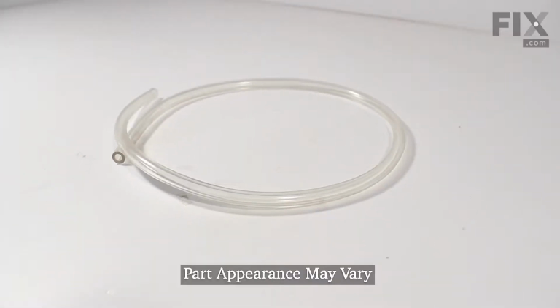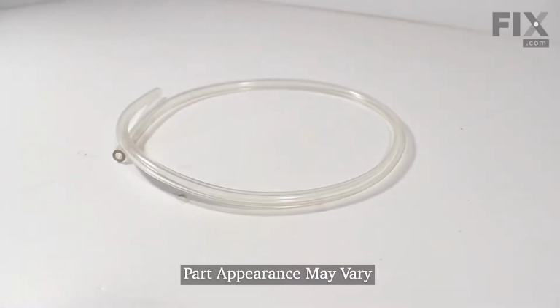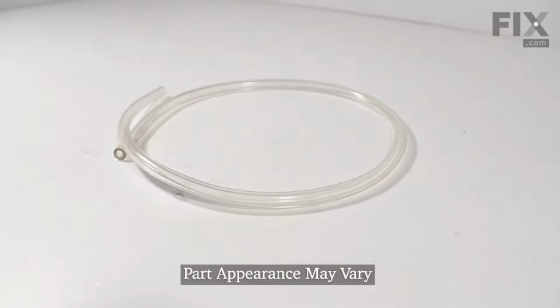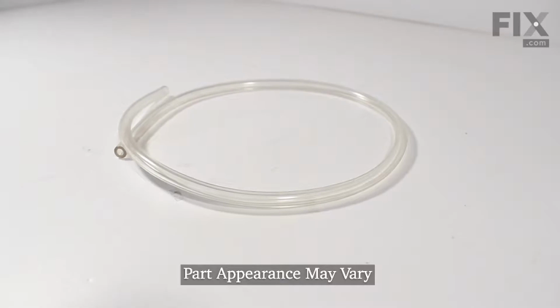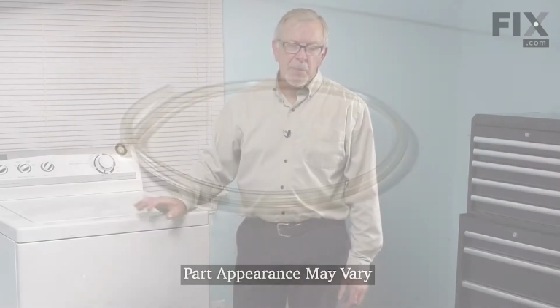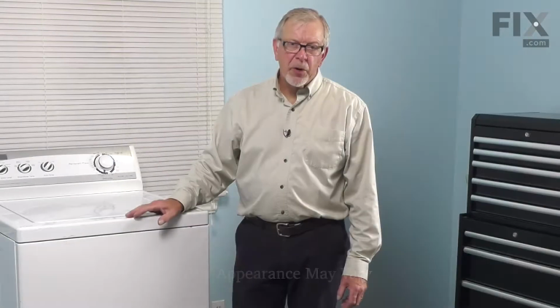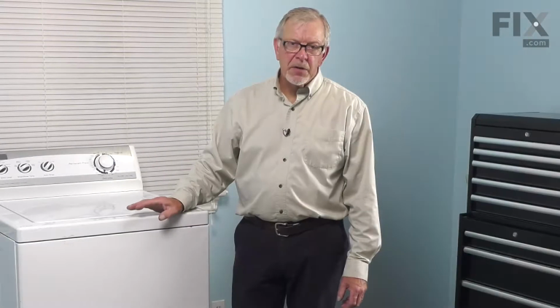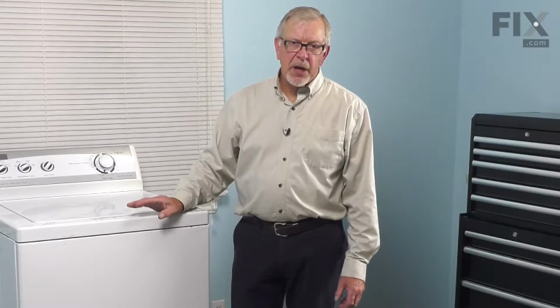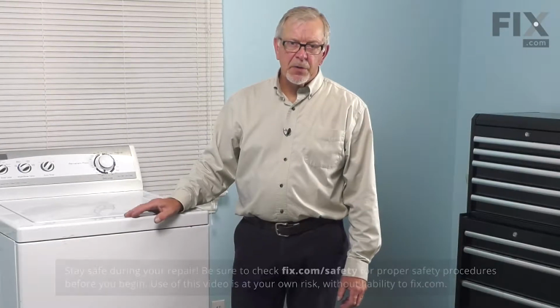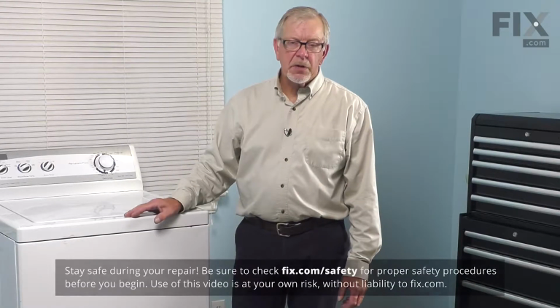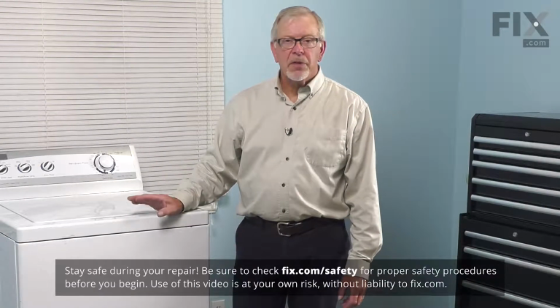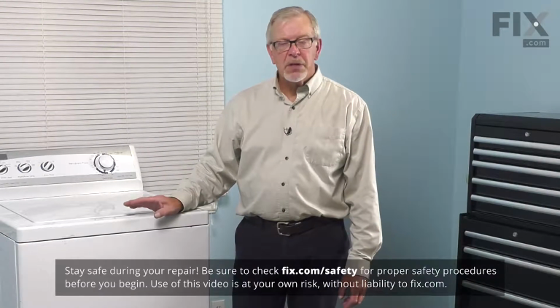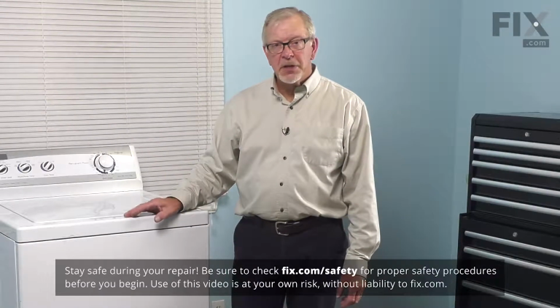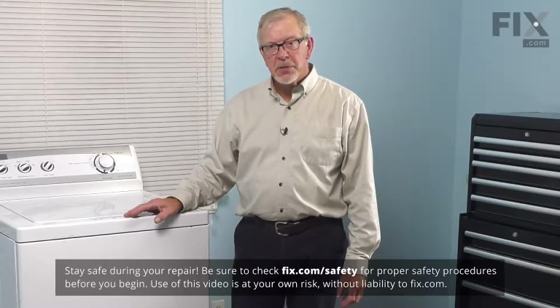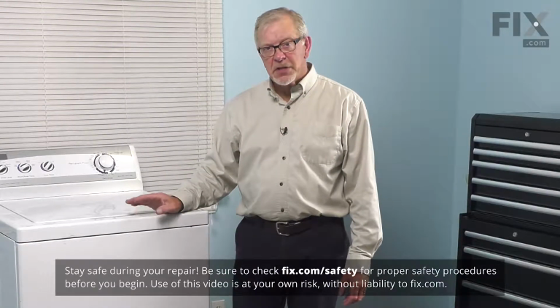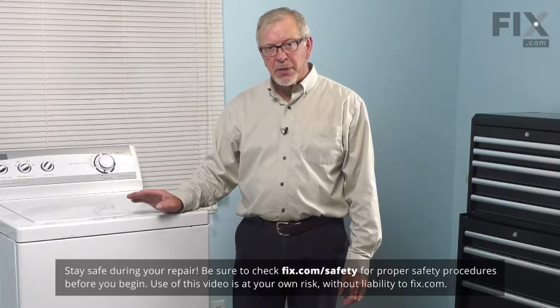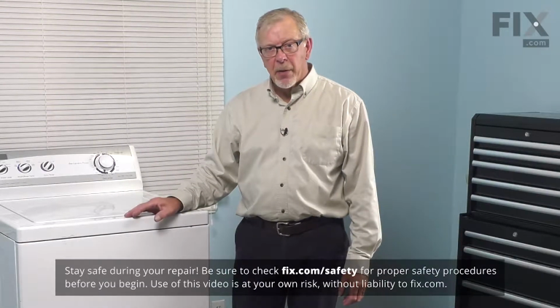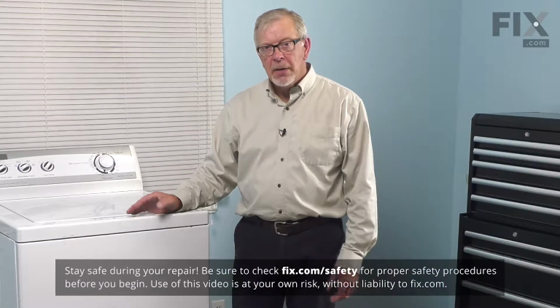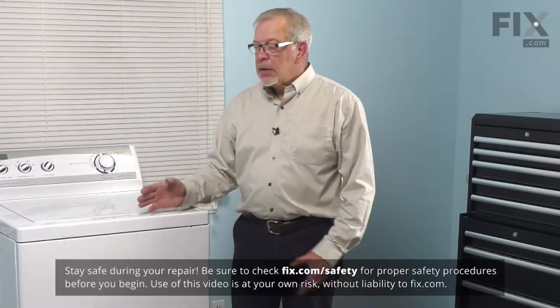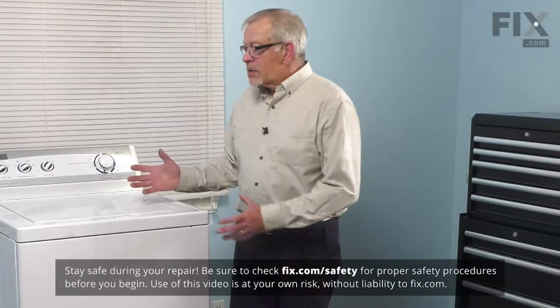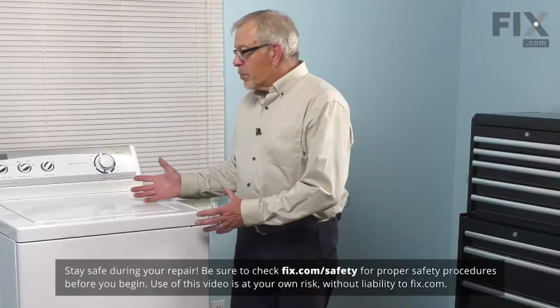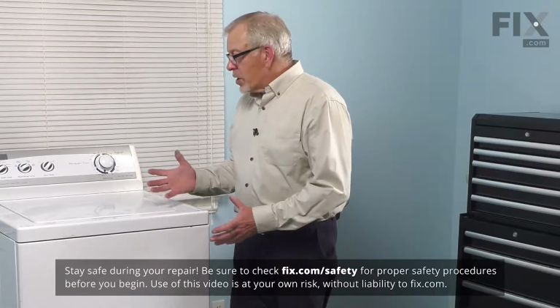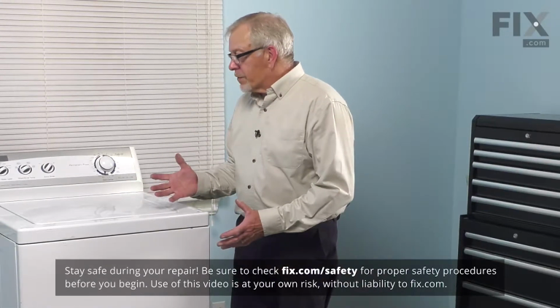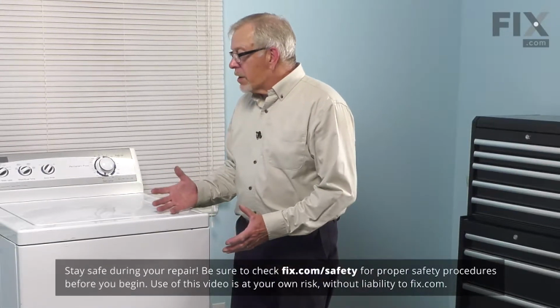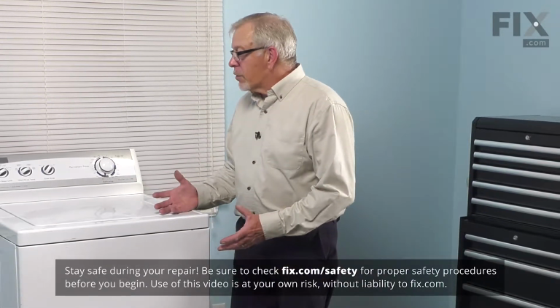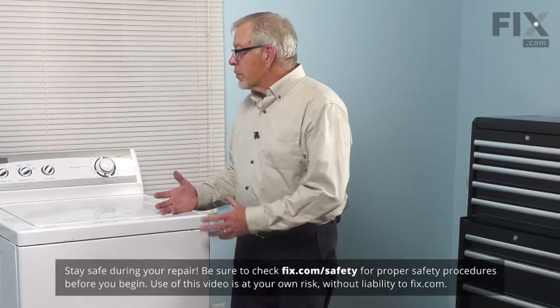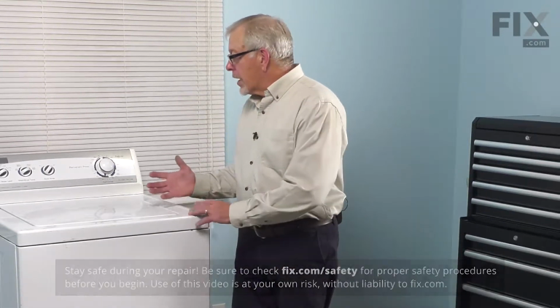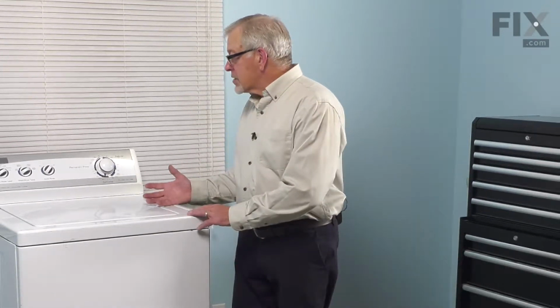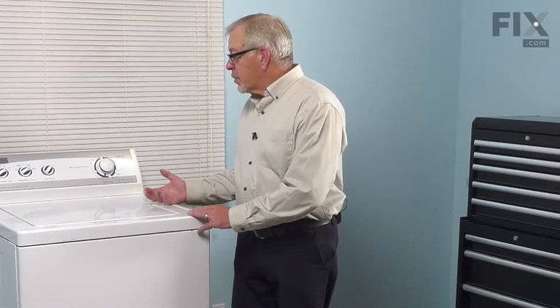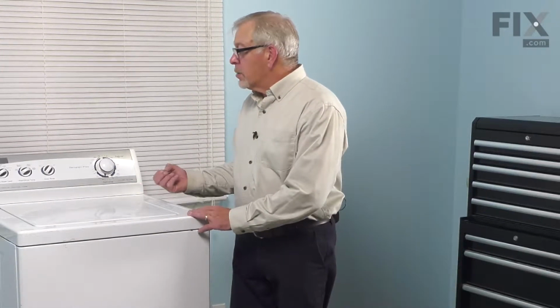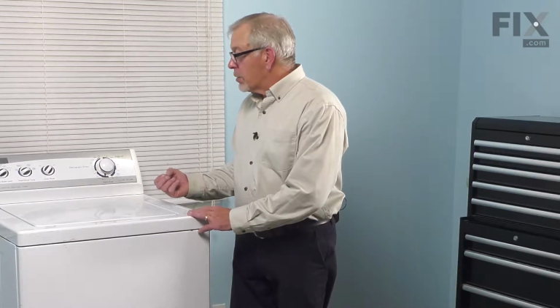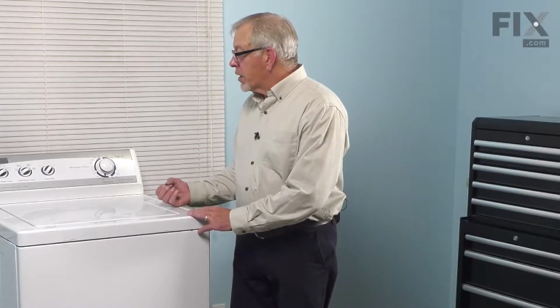To do this repair, we will be working near some electrical circuits, so the first thing we'll need to do is to disconnect the power. We'll pull the washer far enough forward that we can access the plug and we'll unplug it.